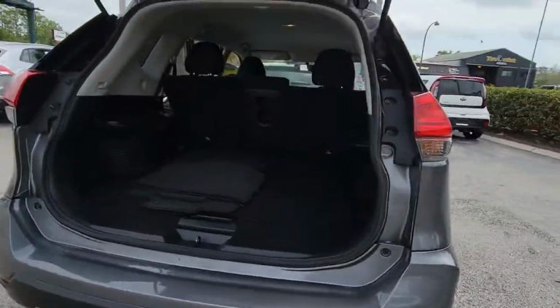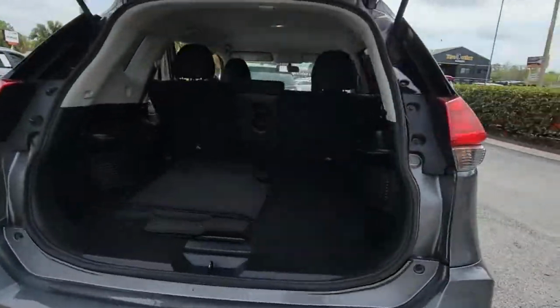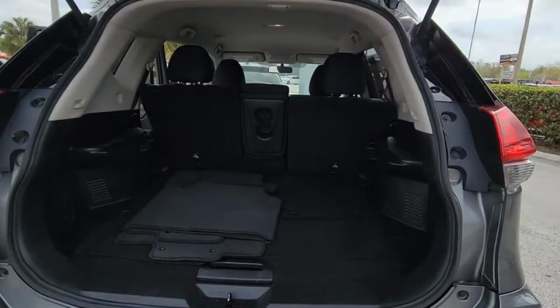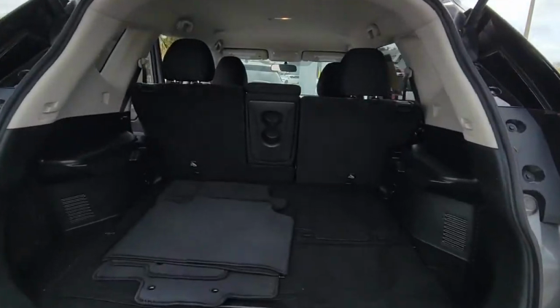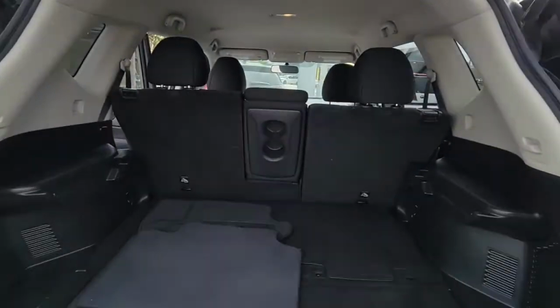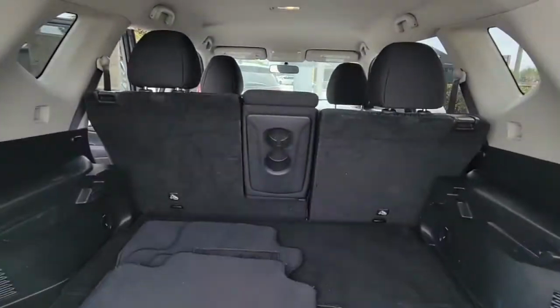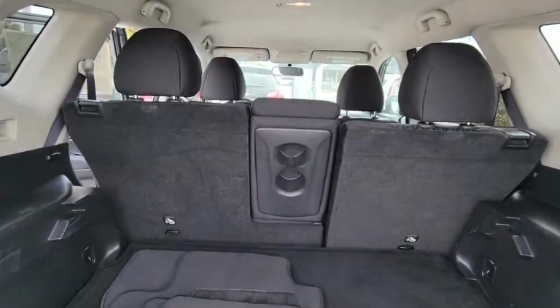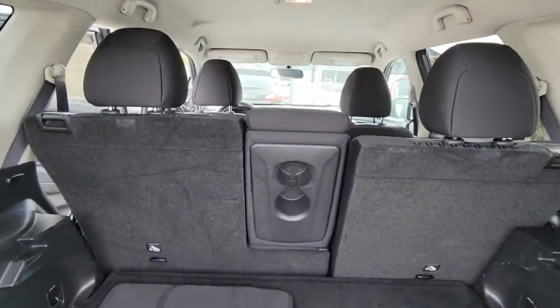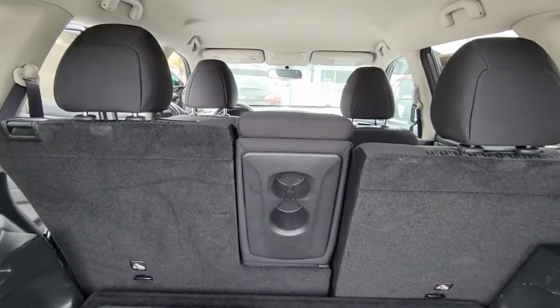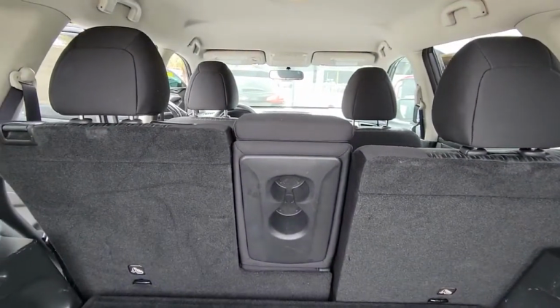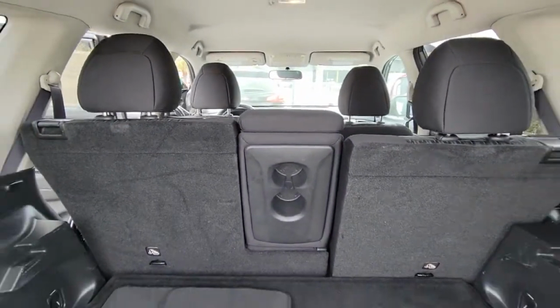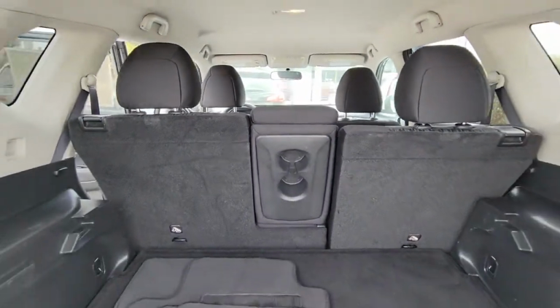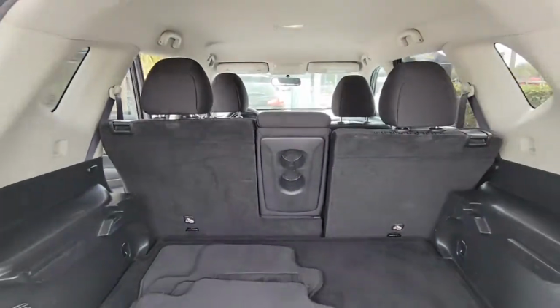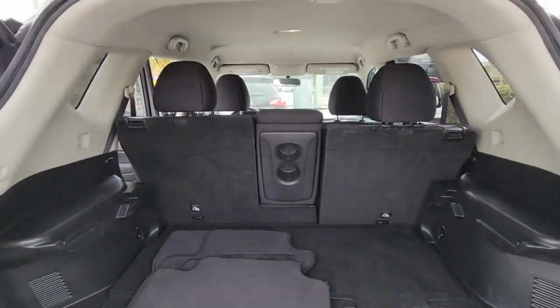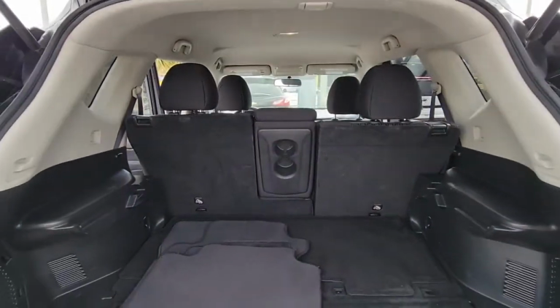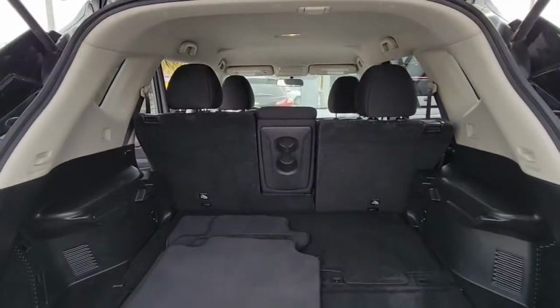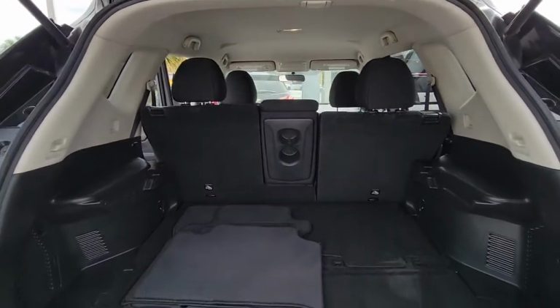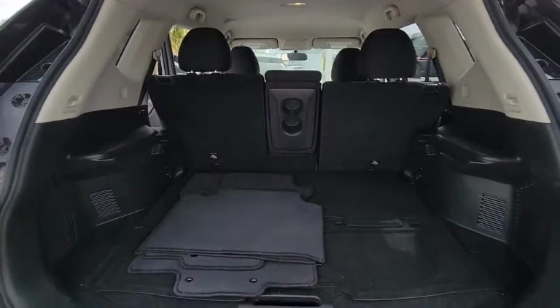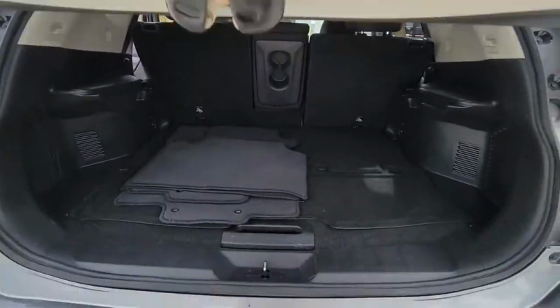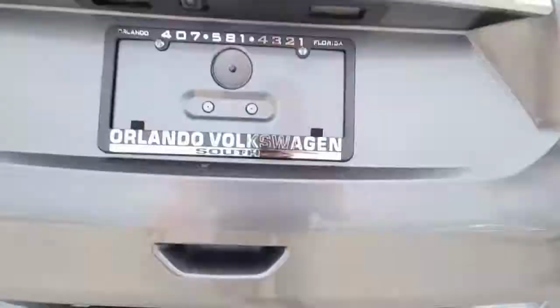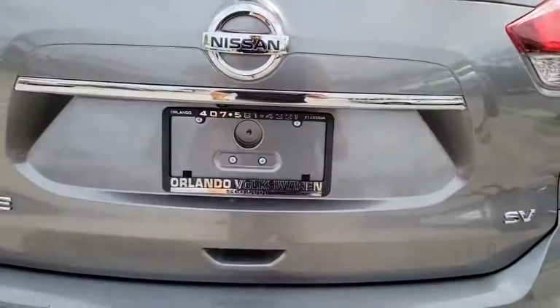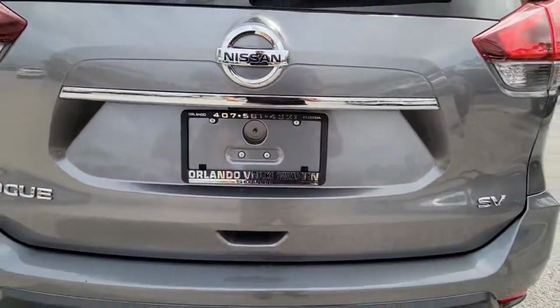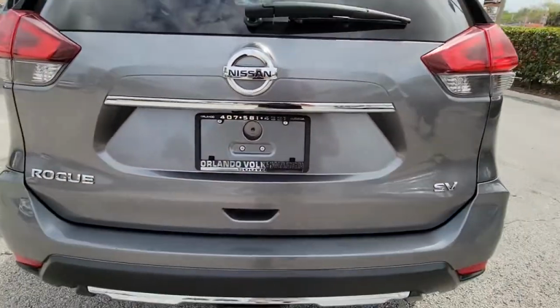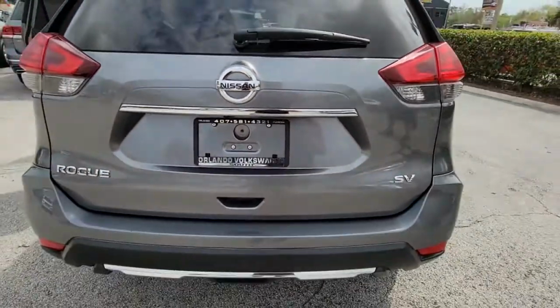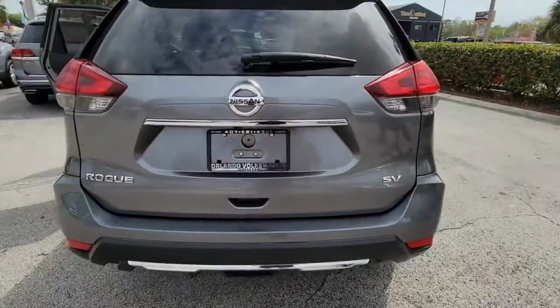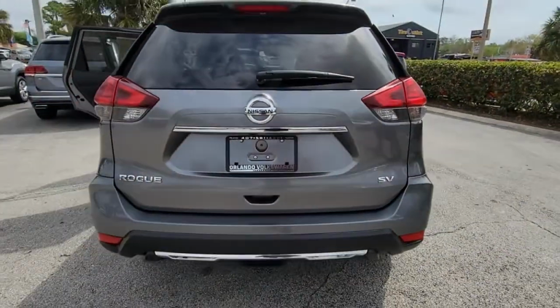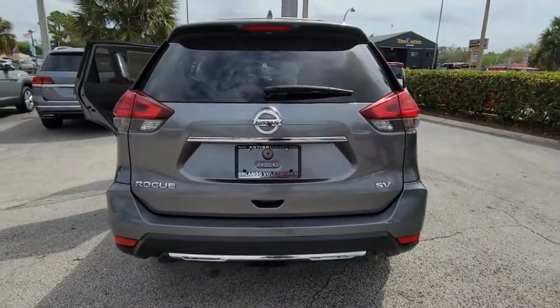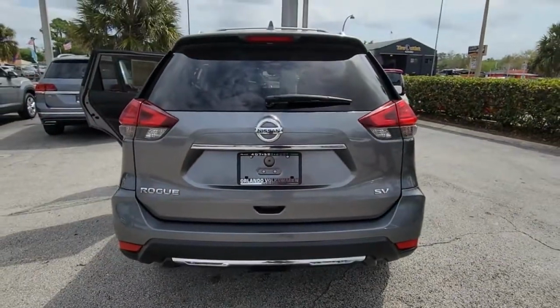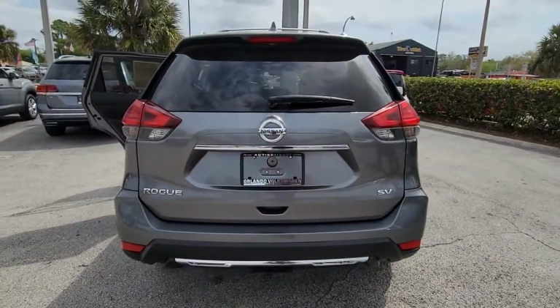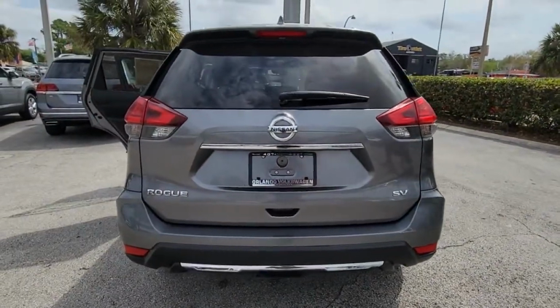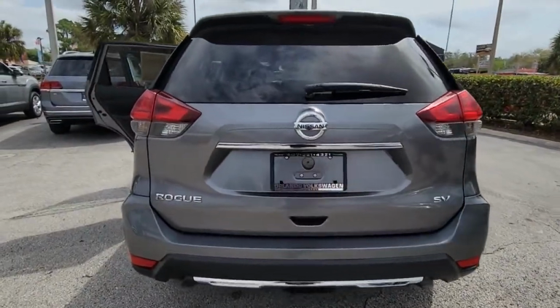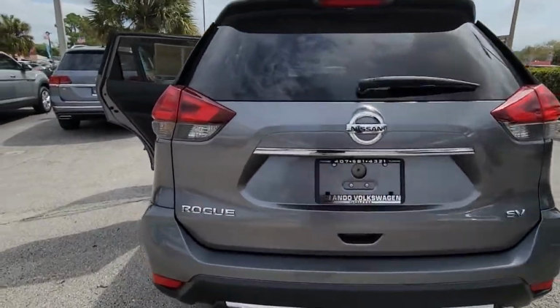This can-do crossover anticipates your wants and needs with a quiet, comfortable ride in a spacious, well-equipped cabin. These are just some of the great options this vehicle comes with: keyless entry,